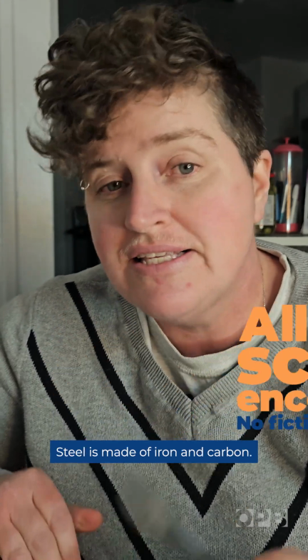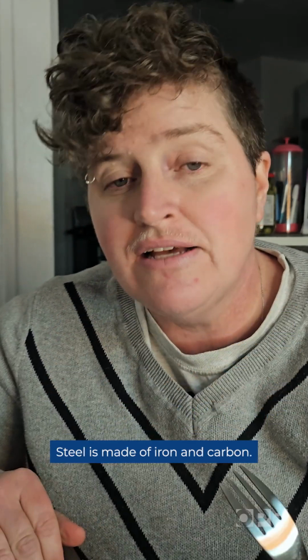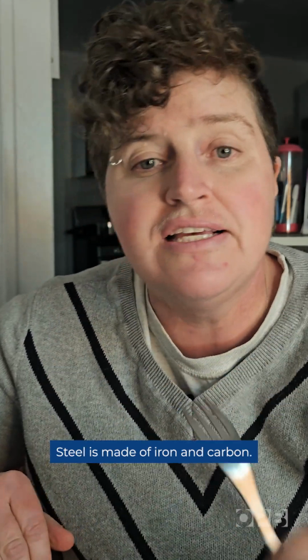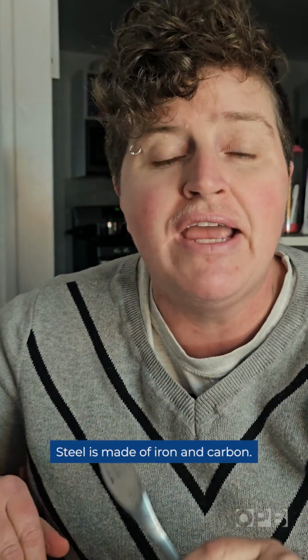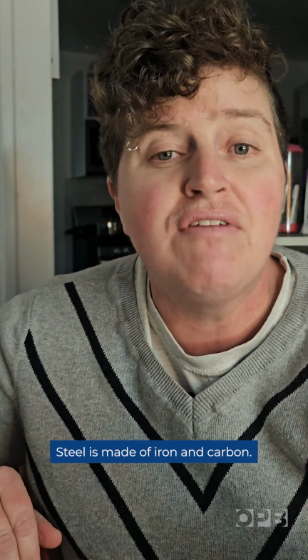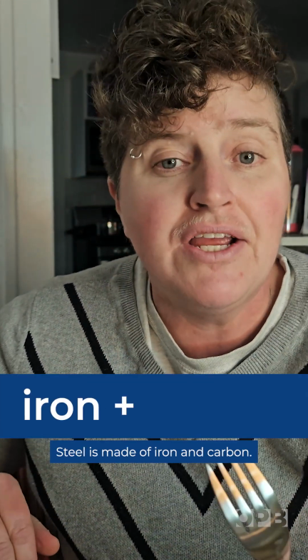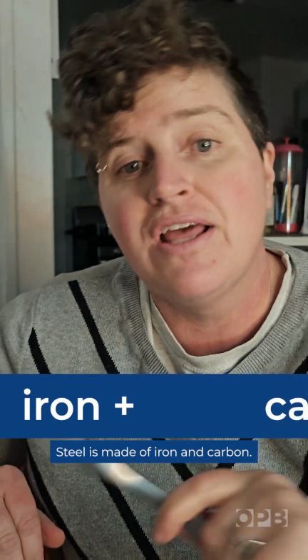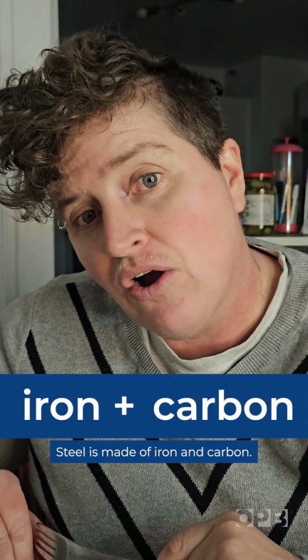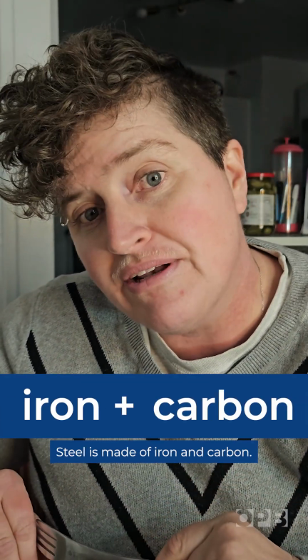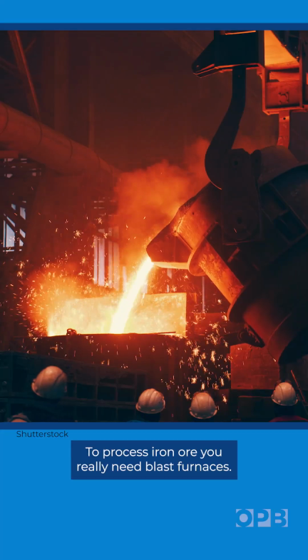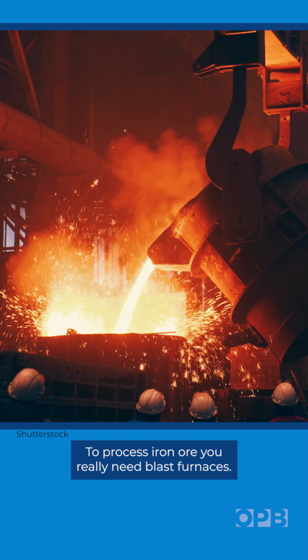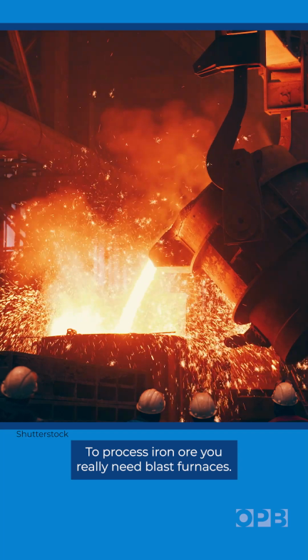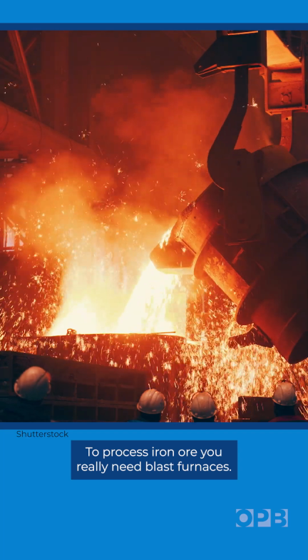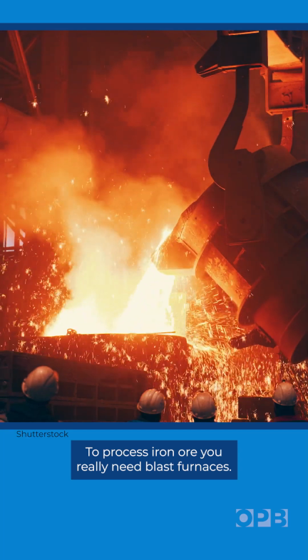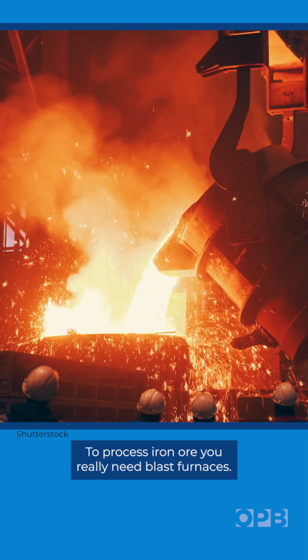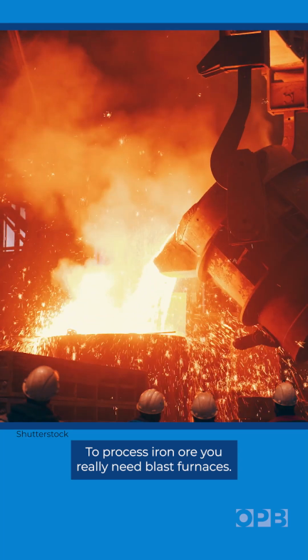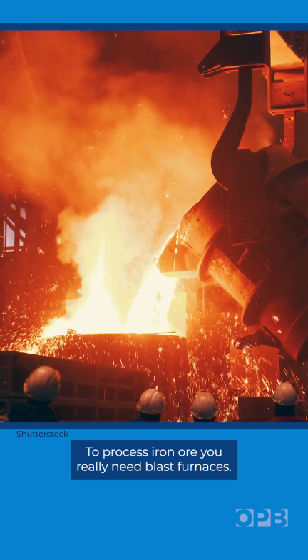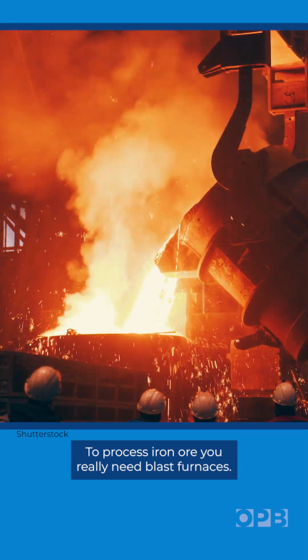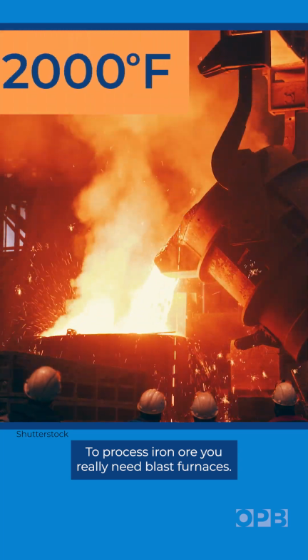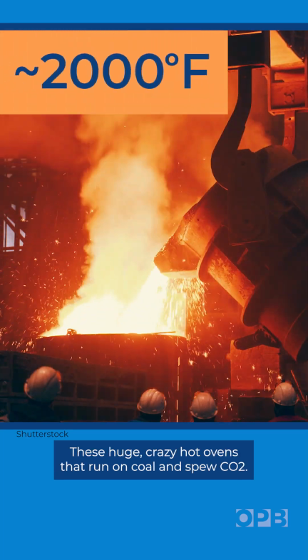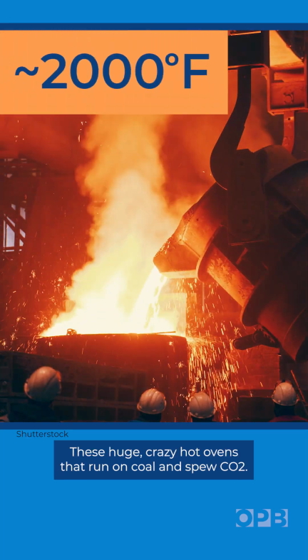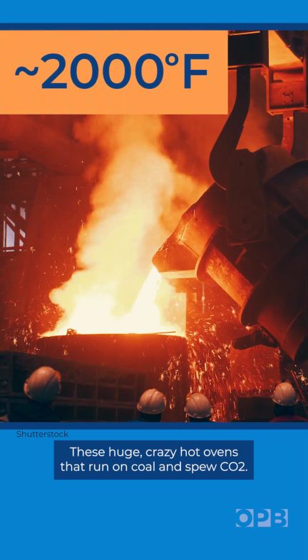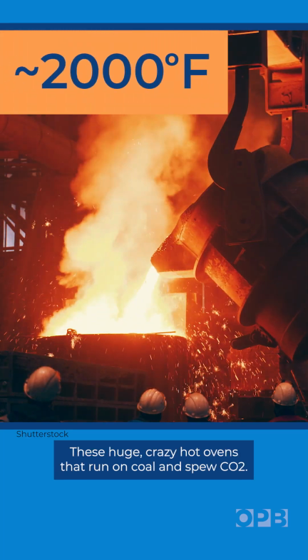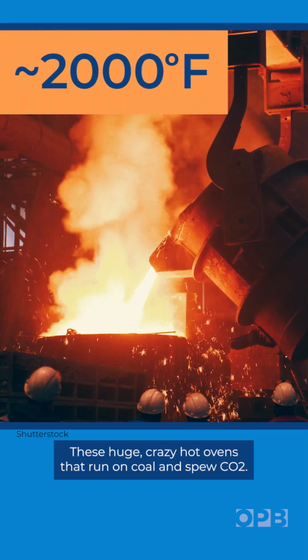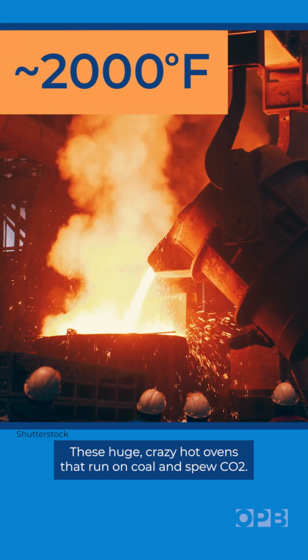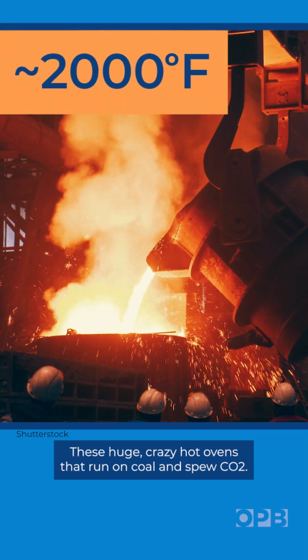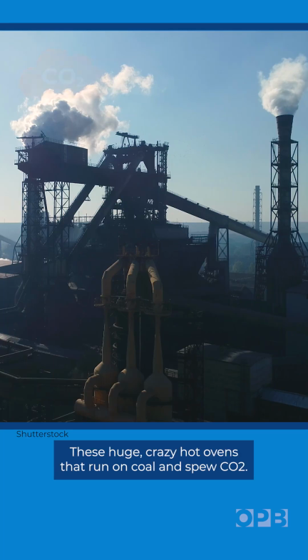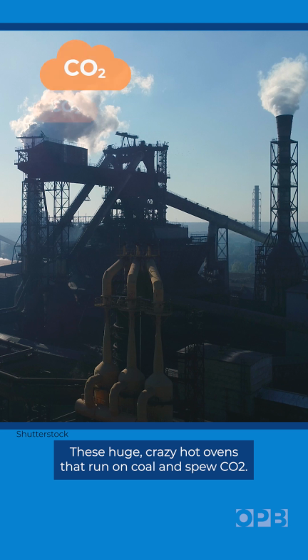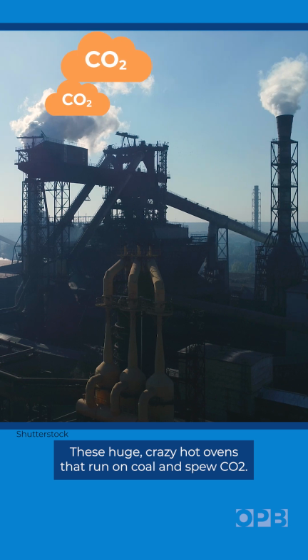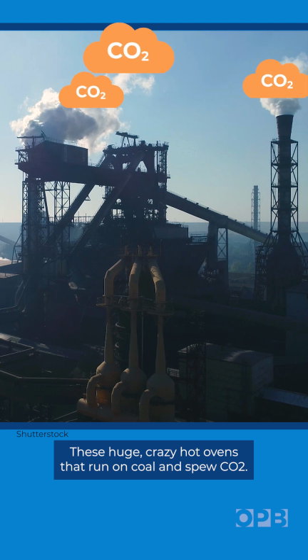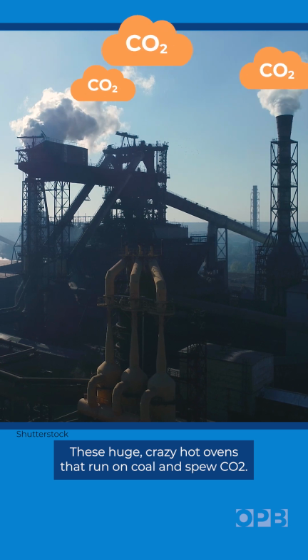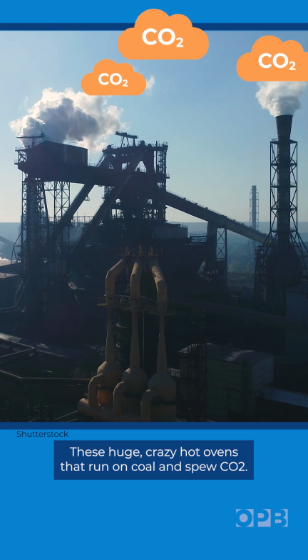Steel is made of iron and carbon. To process iron ore, you really need blast furnaces — these huge, crazy hot ovens that run on coal and spew CO2.